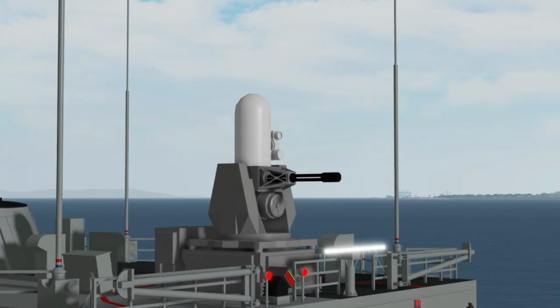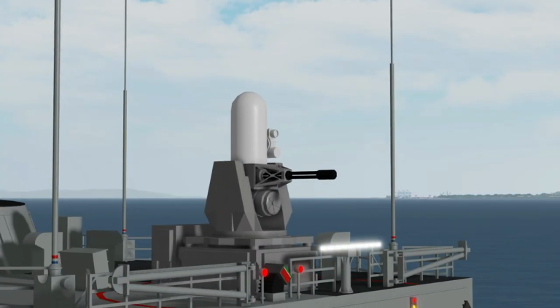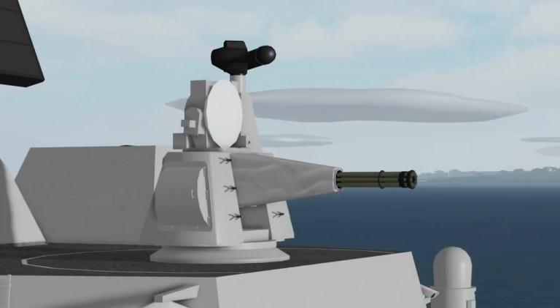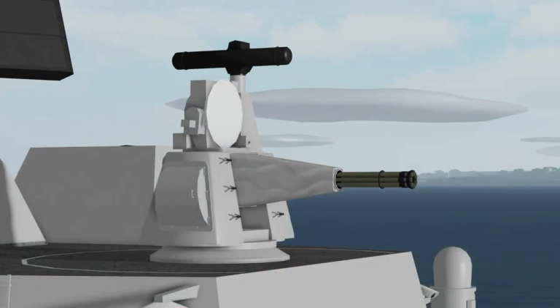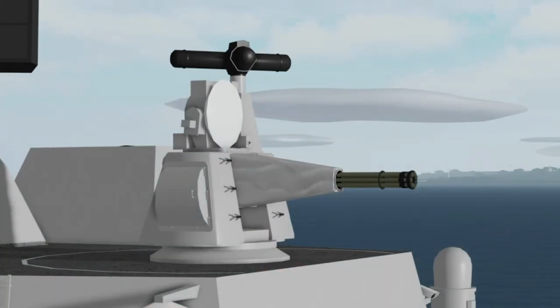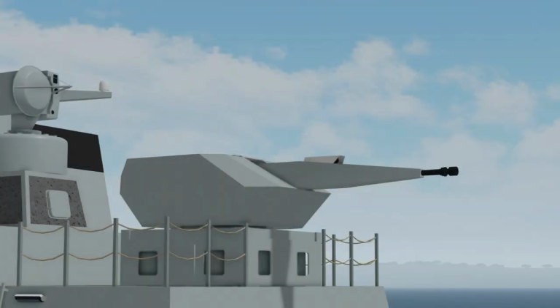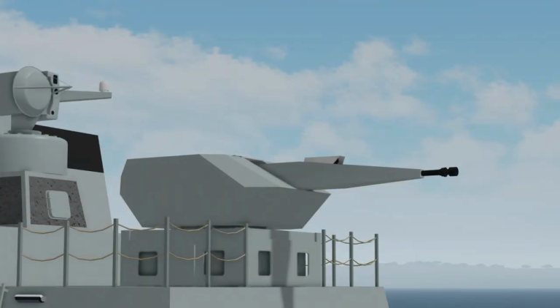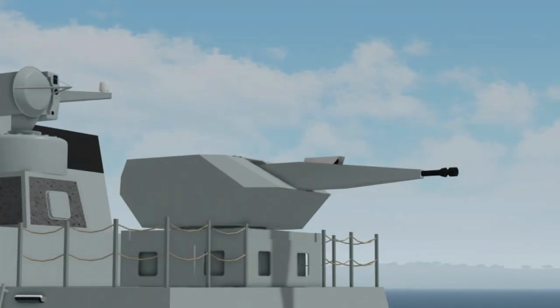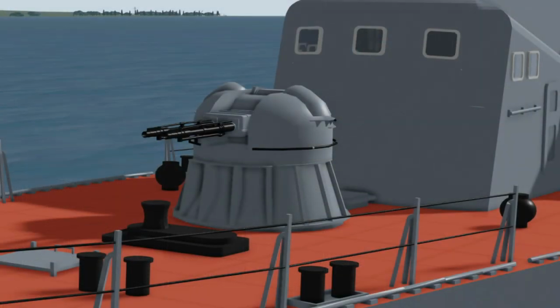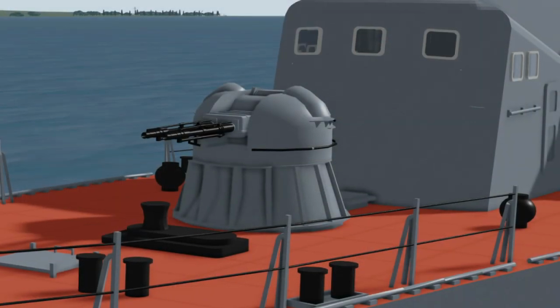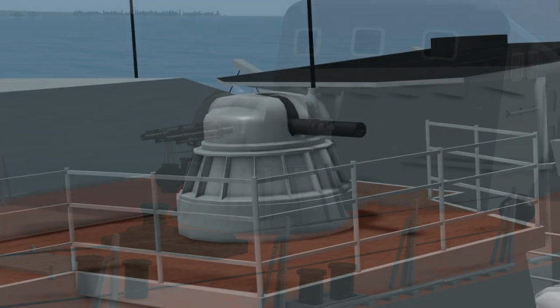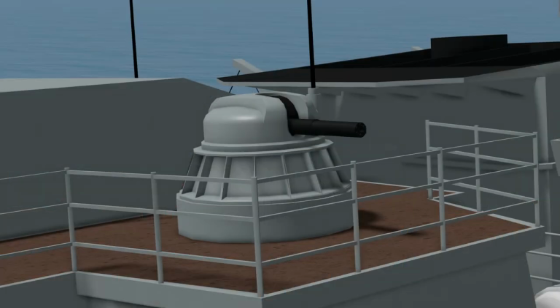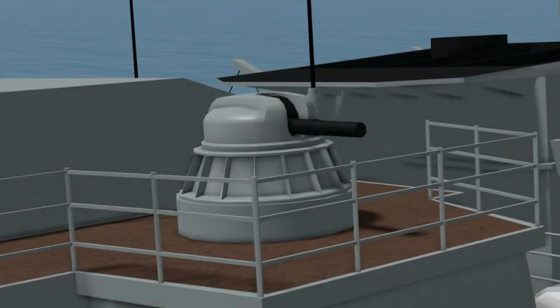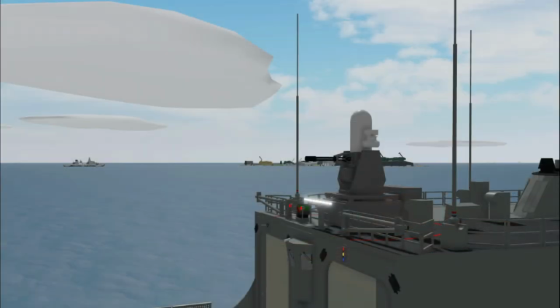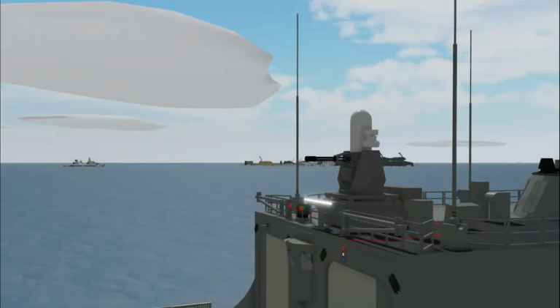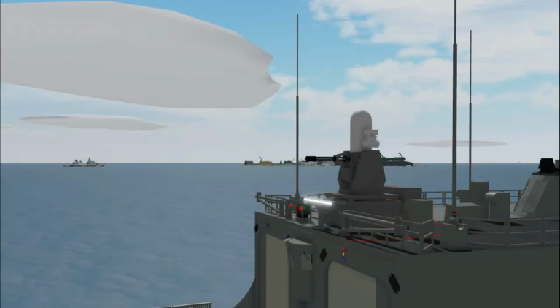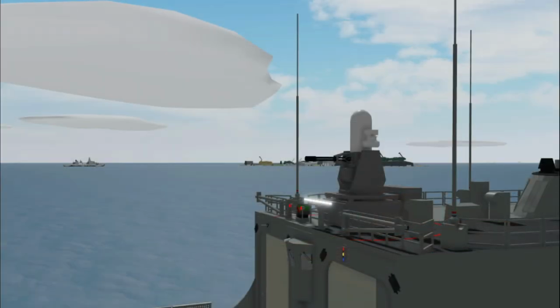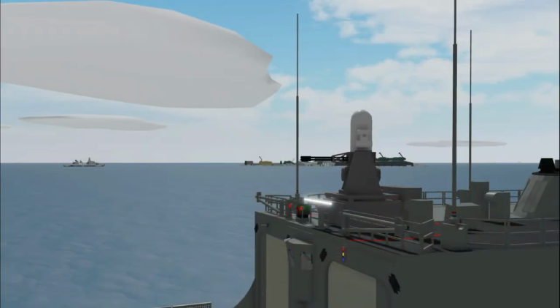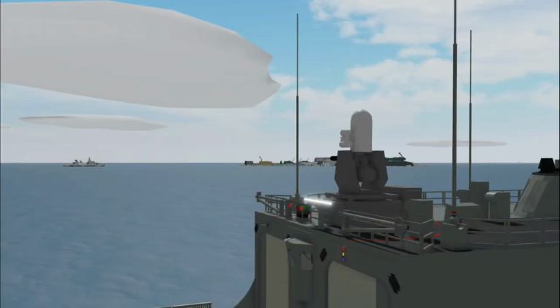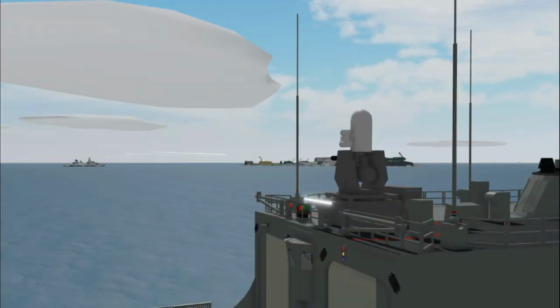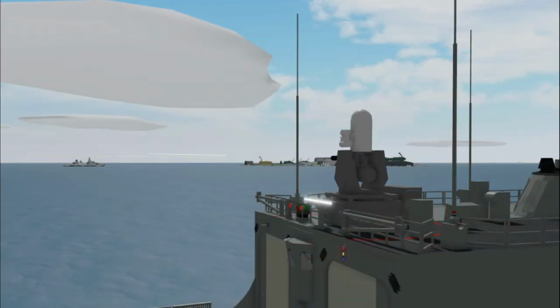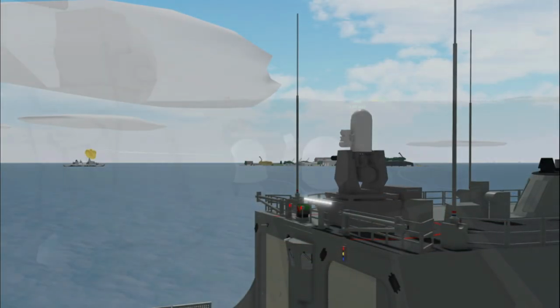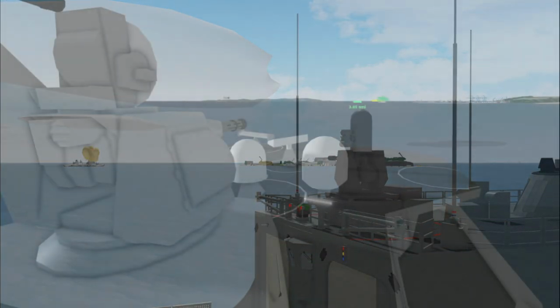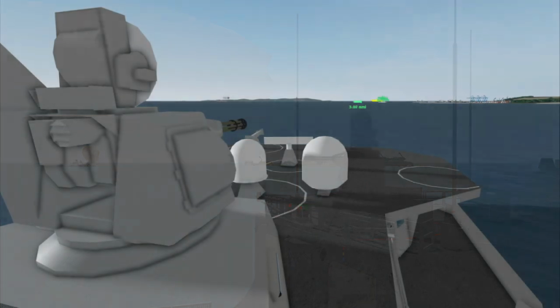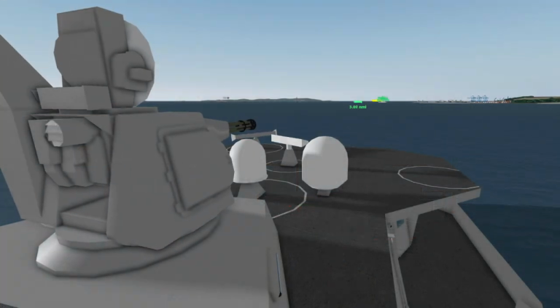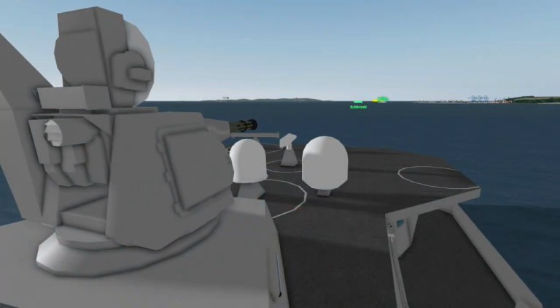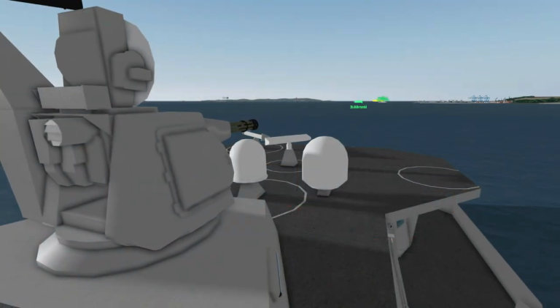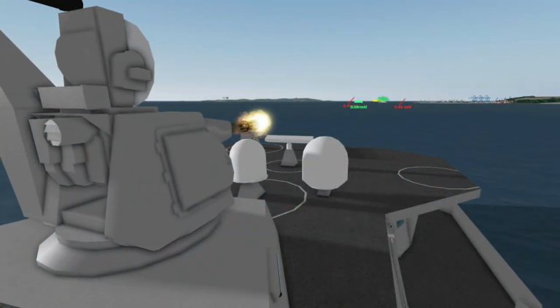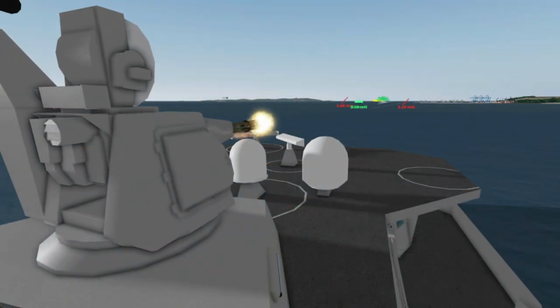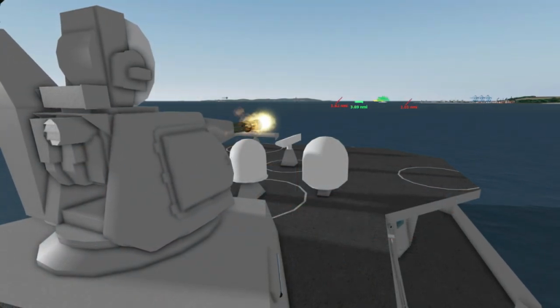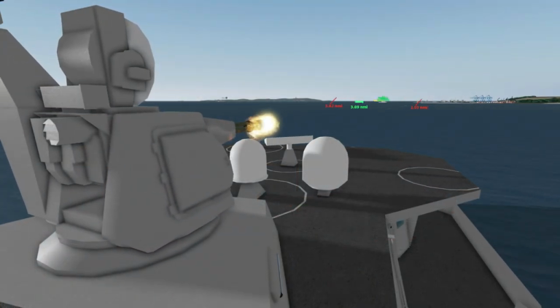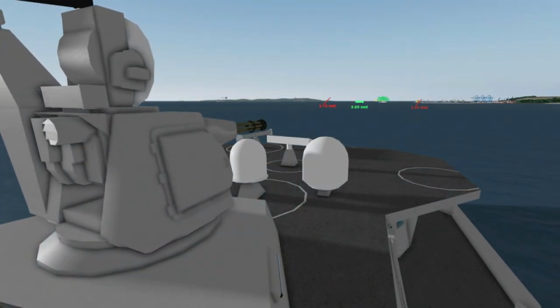SeaWiz, or Close-In Weapon System, is a weapon system that can be found on a few different ships in DSS-3. This weapon system will detect enemy missiles and attempt to shoot them down. The success rate for shooting down missiles varies depending on what type of SeaWiz is being used.